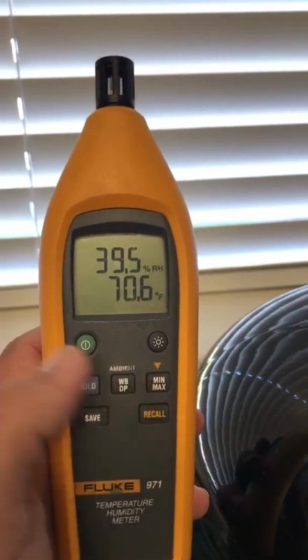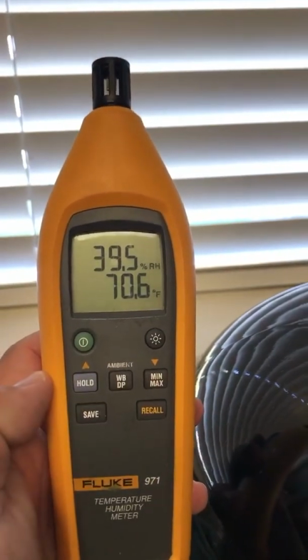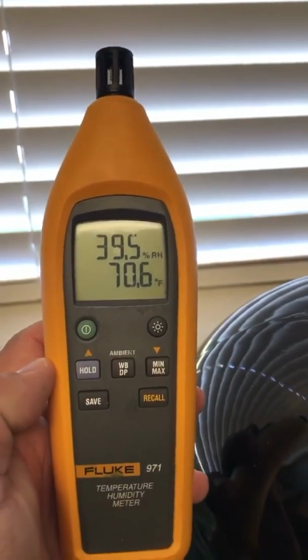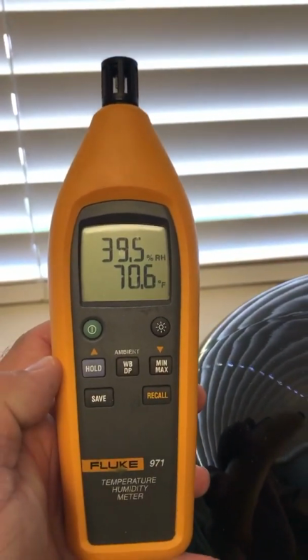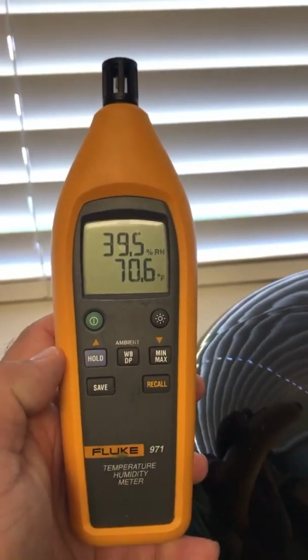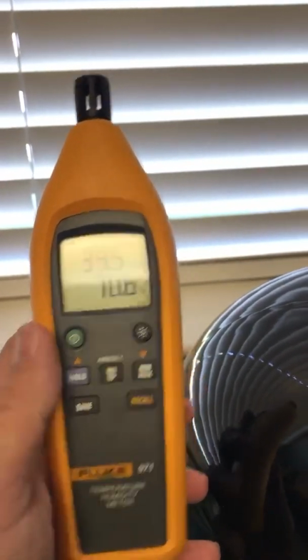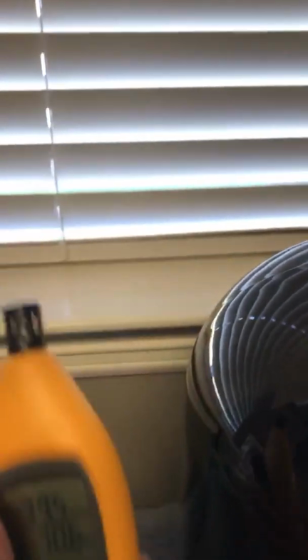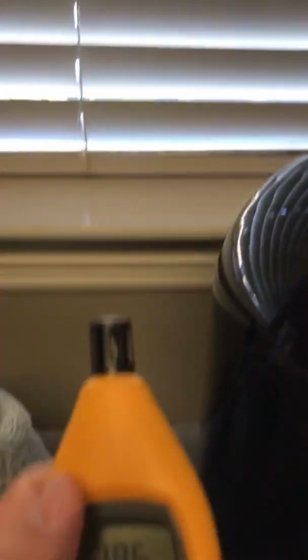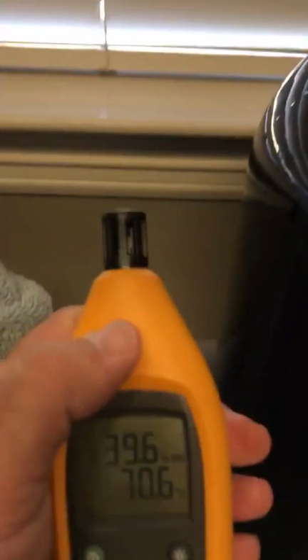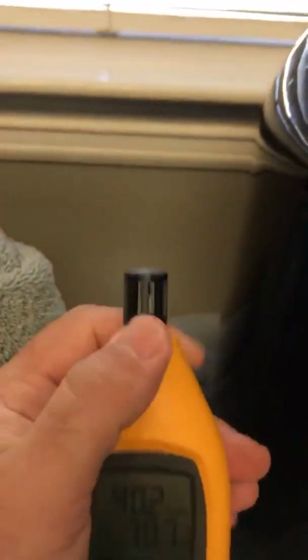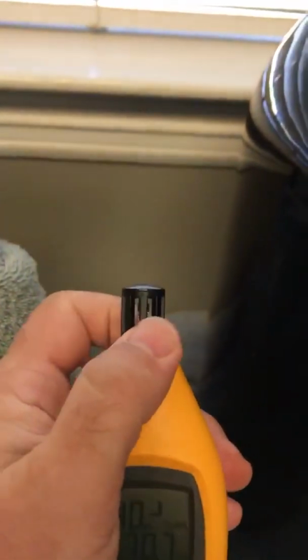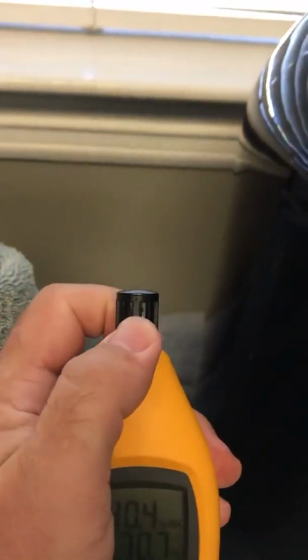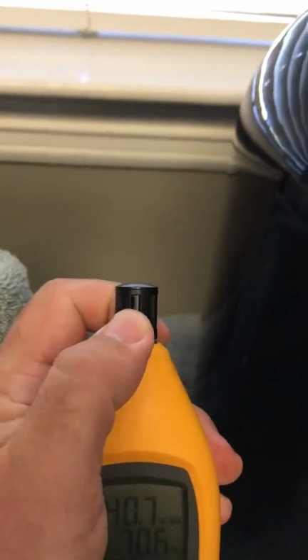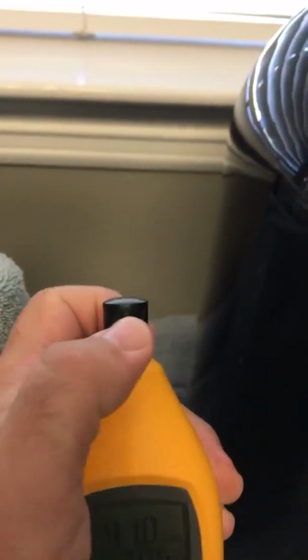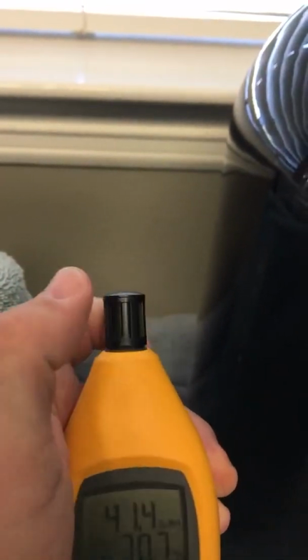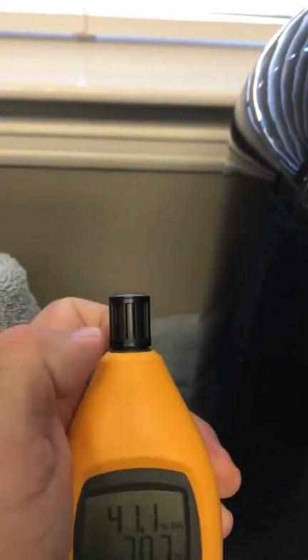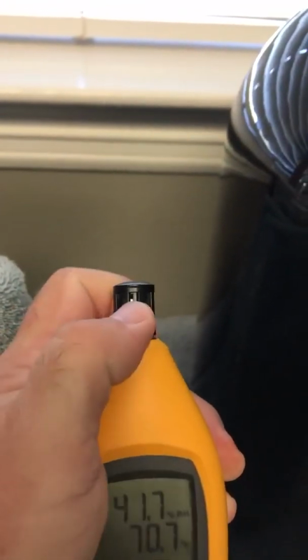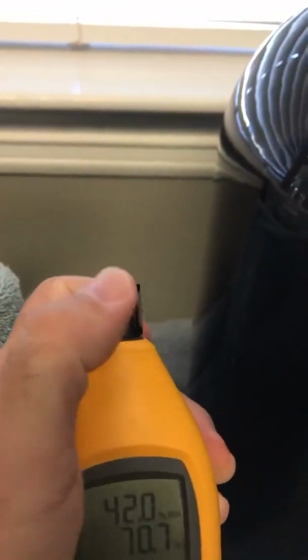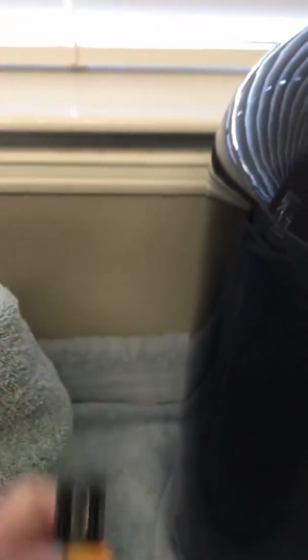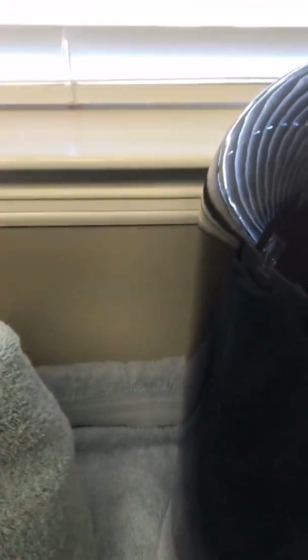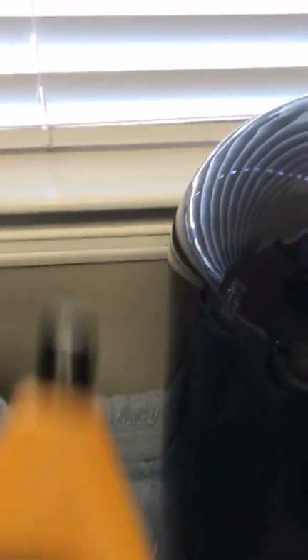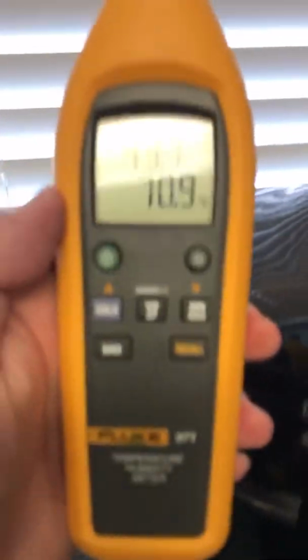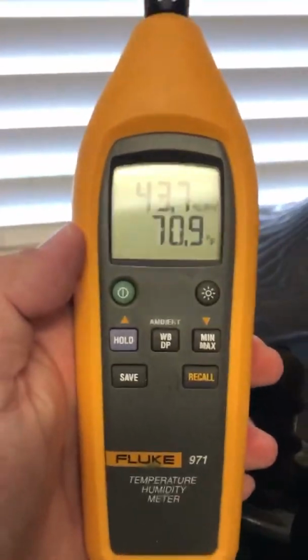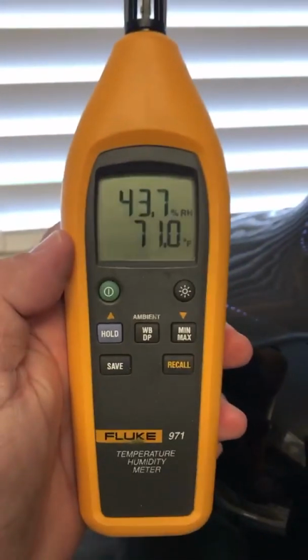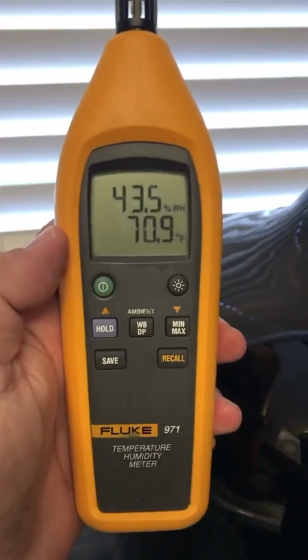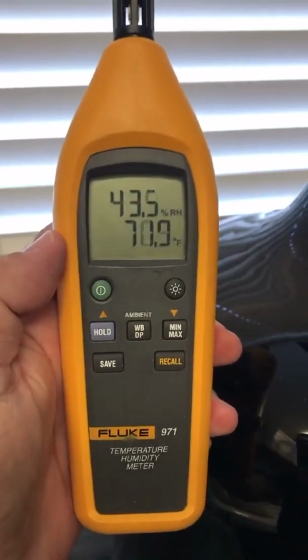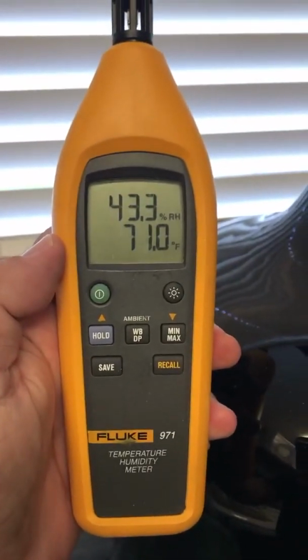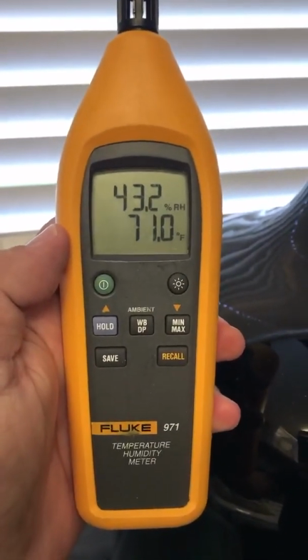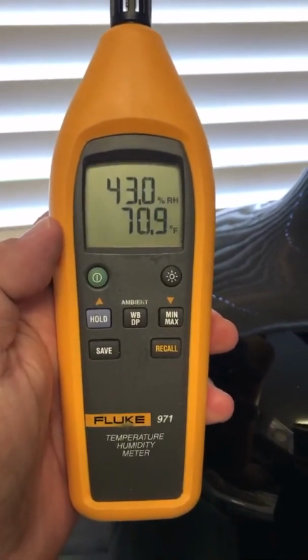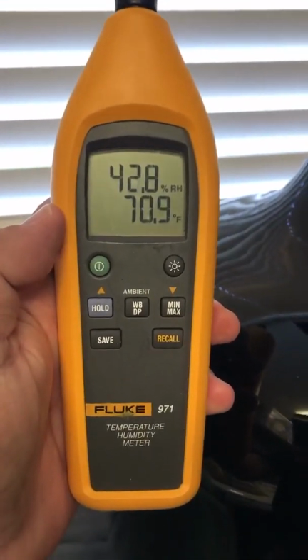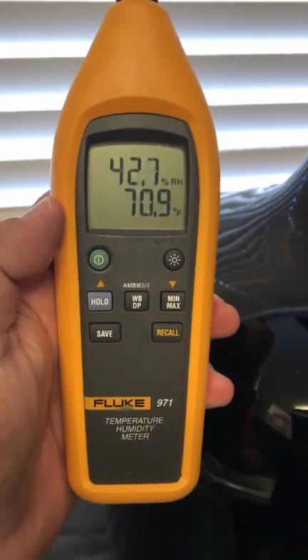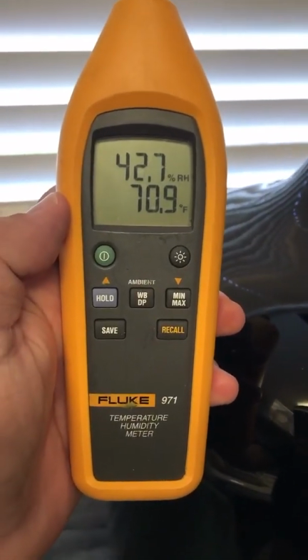A very quick, easy, handy little tool — it even has a little protective covering on top when you're not using it. The 971 is perfect for finding temperature in a quick pinch.